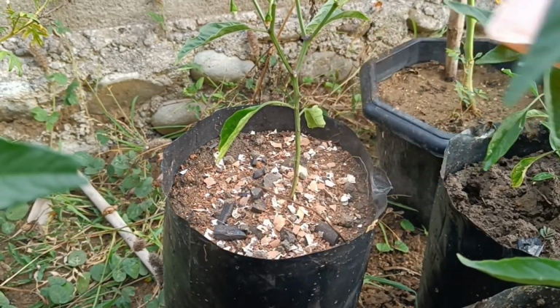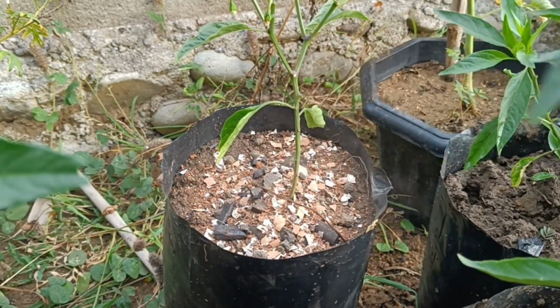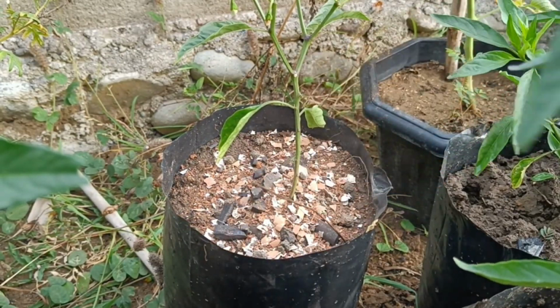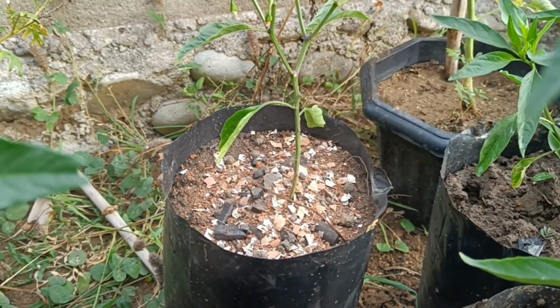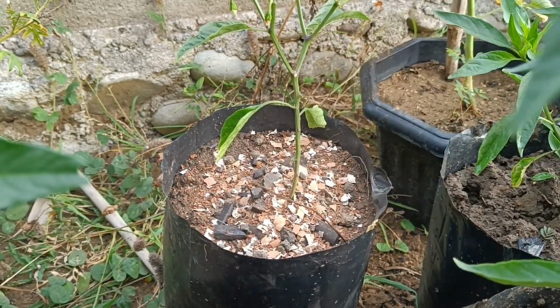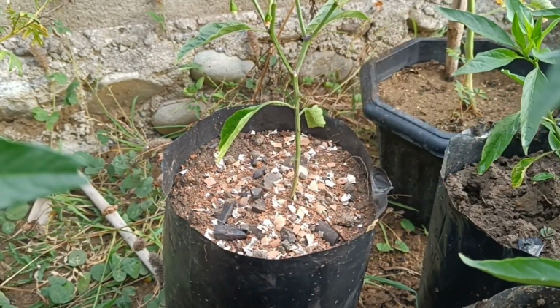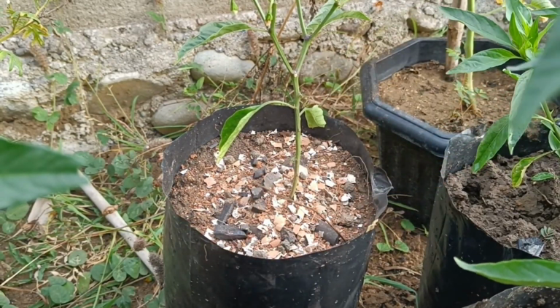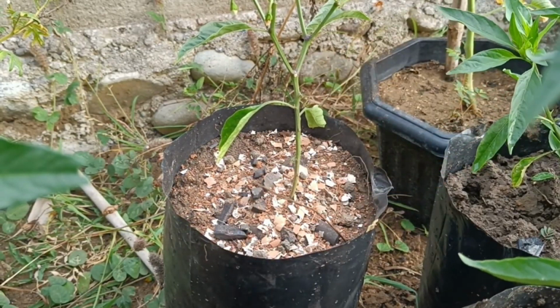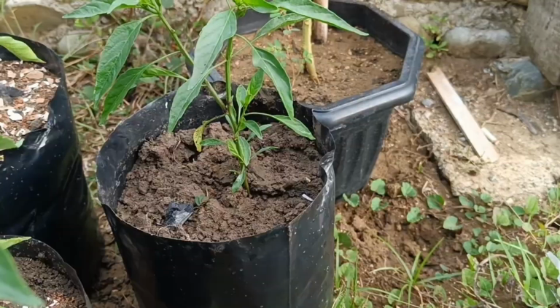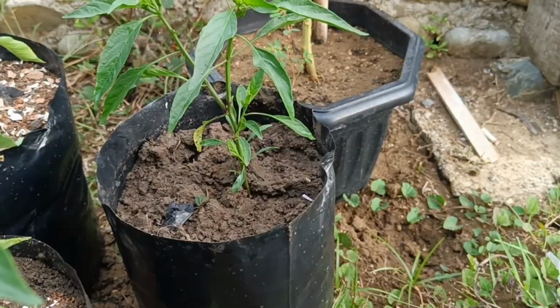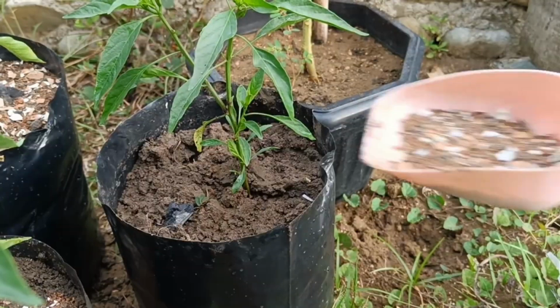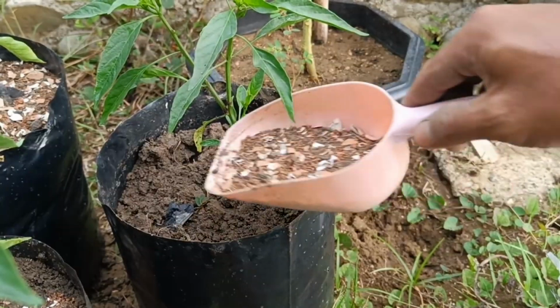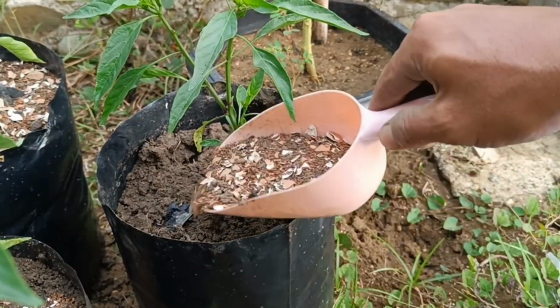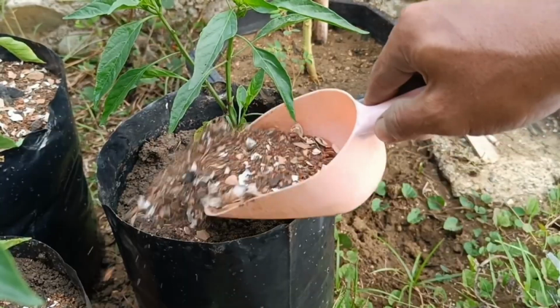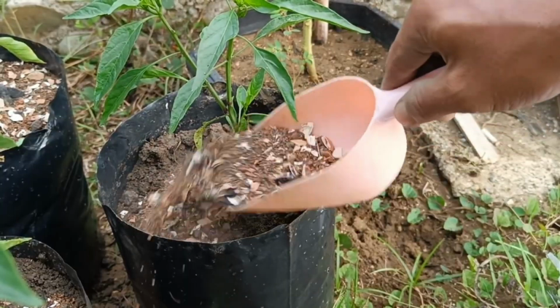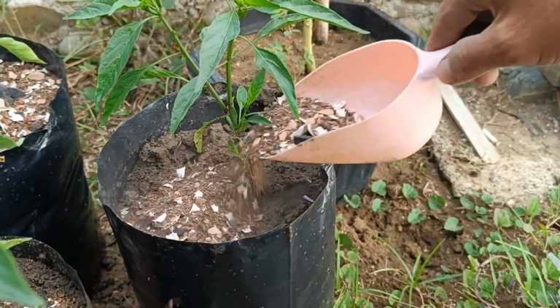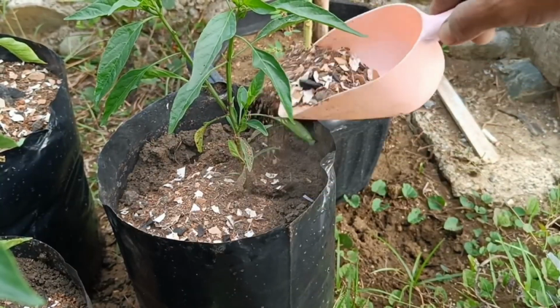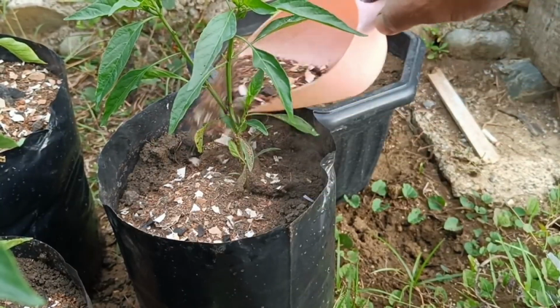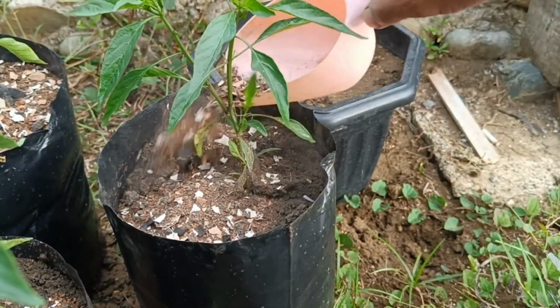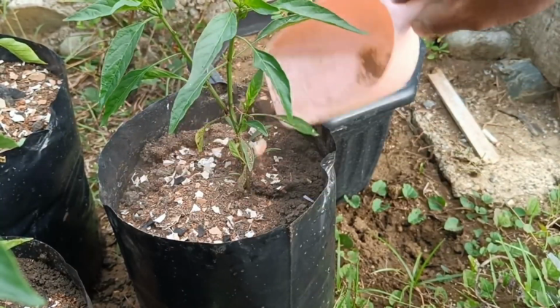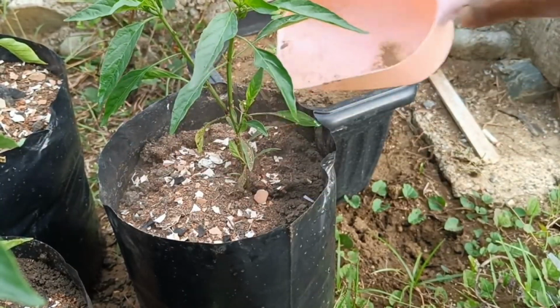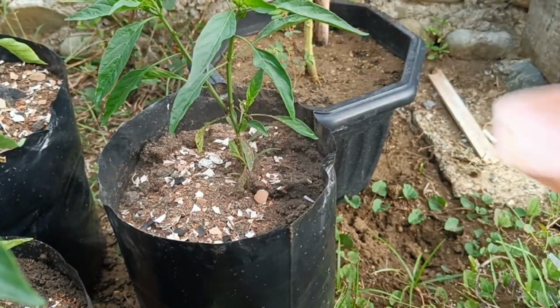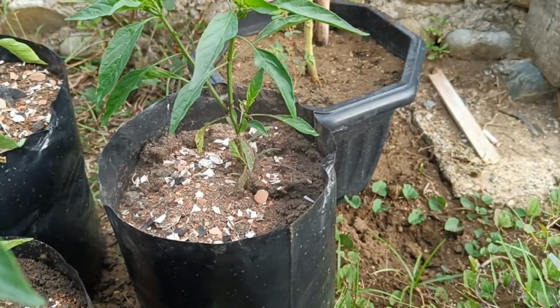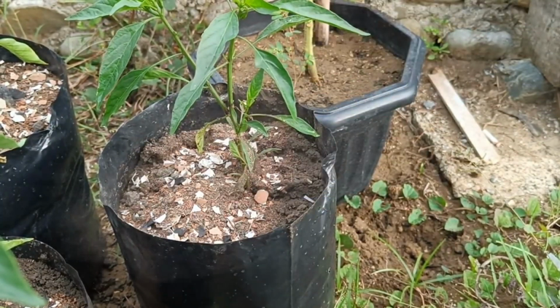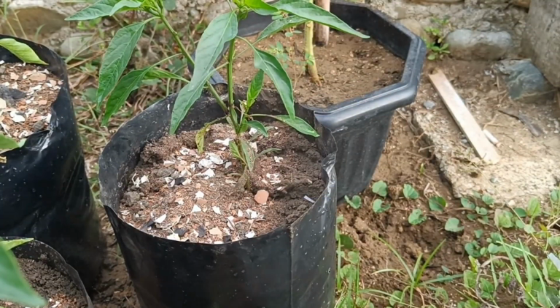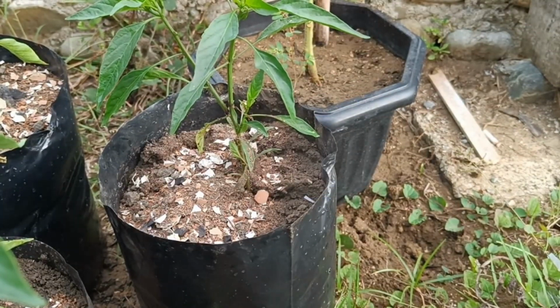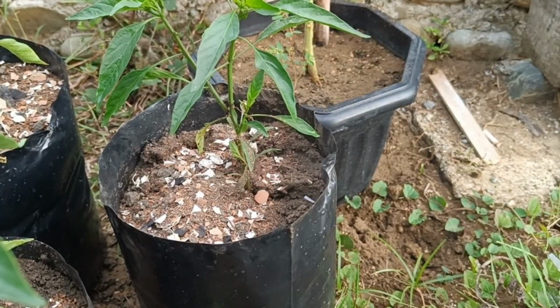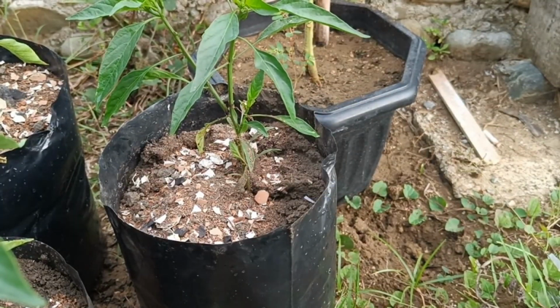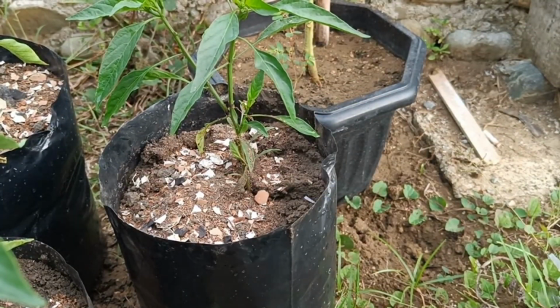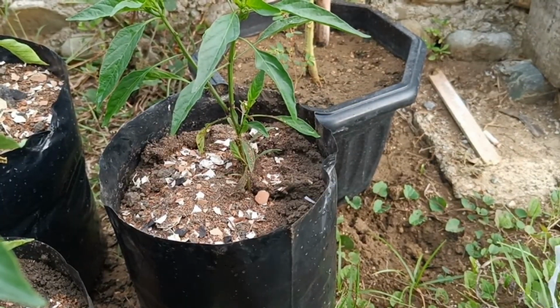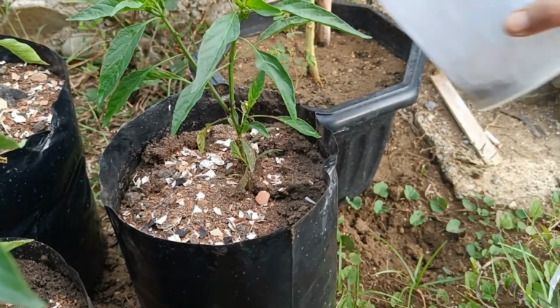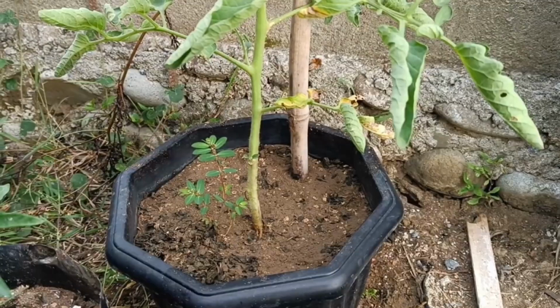3. Plant containers. Method: Fill cleaned and dried eggshells with growing media and plant seeds.